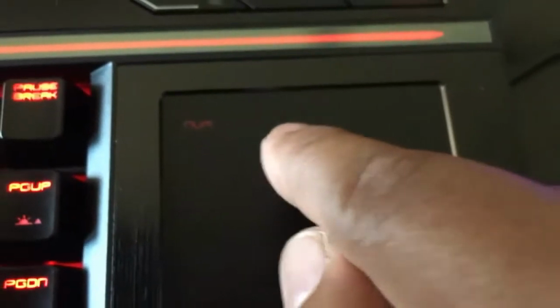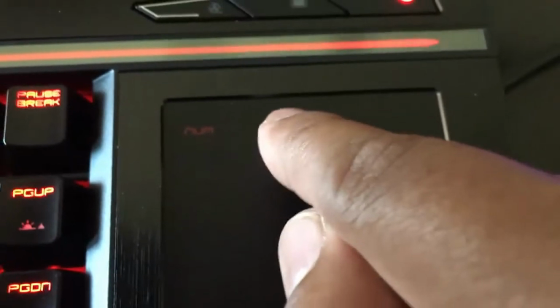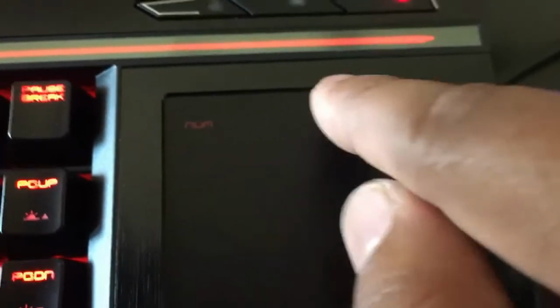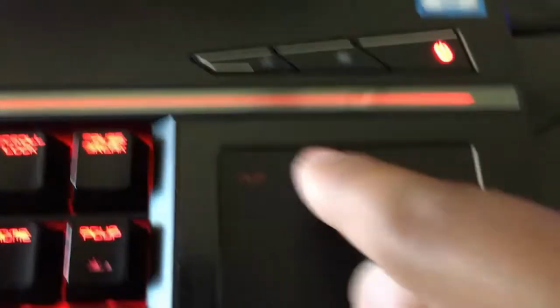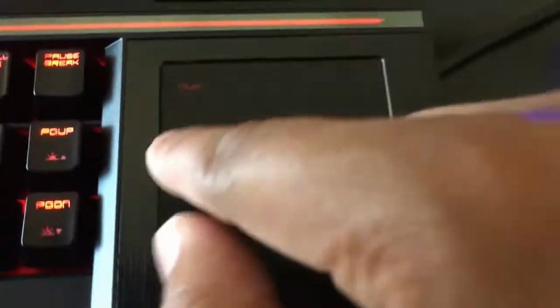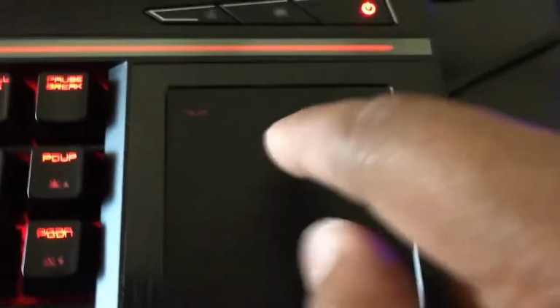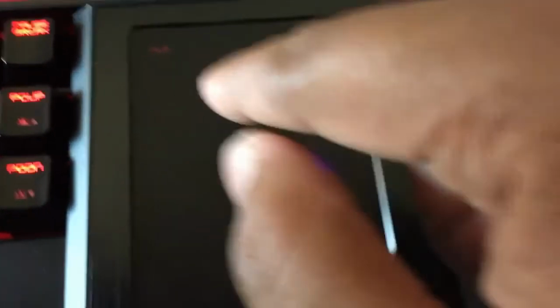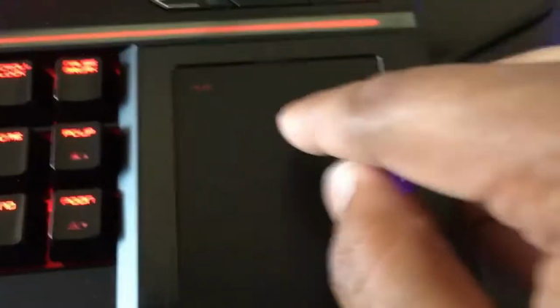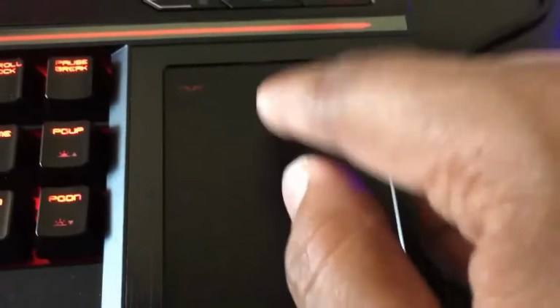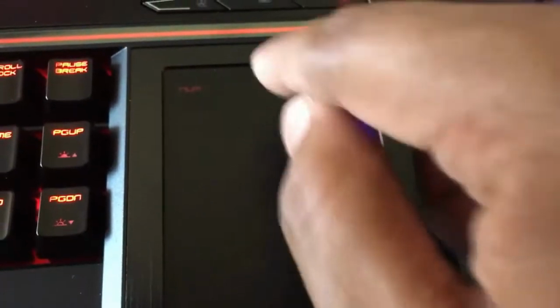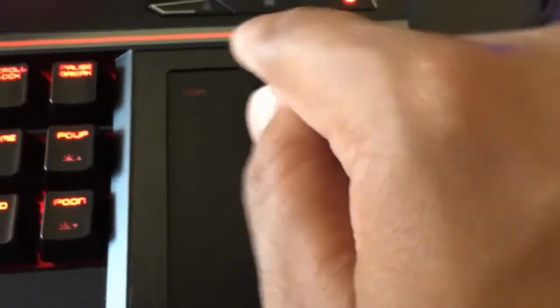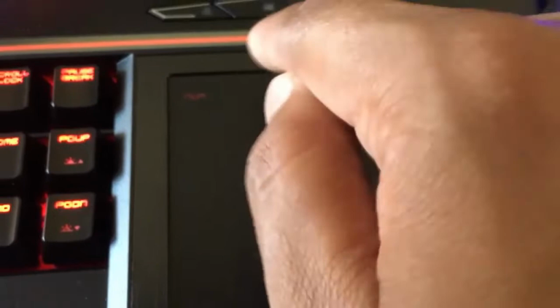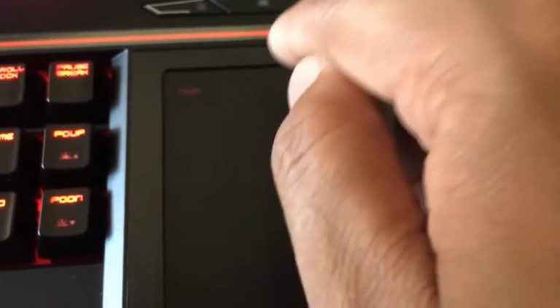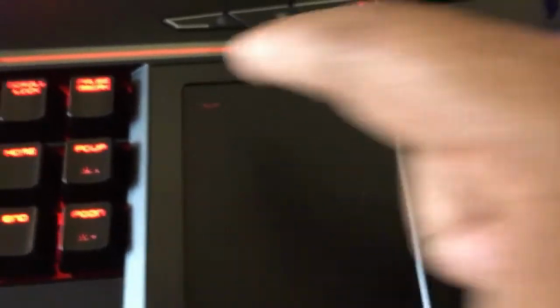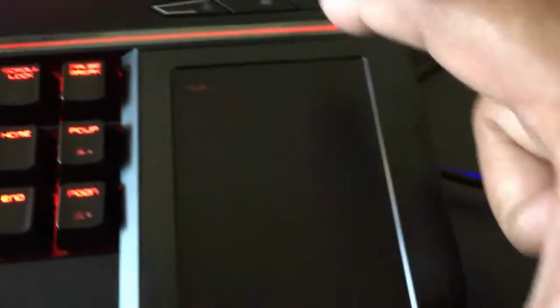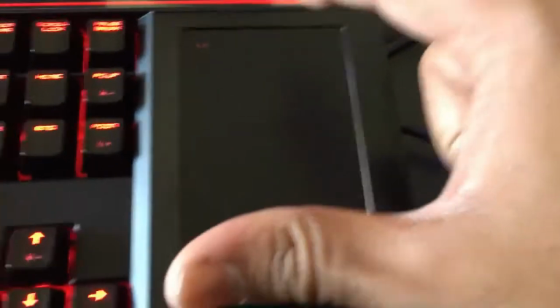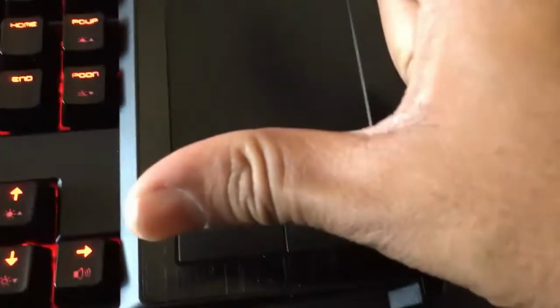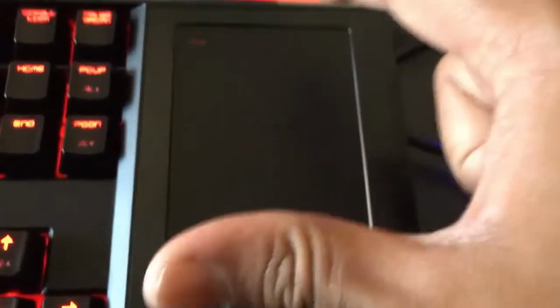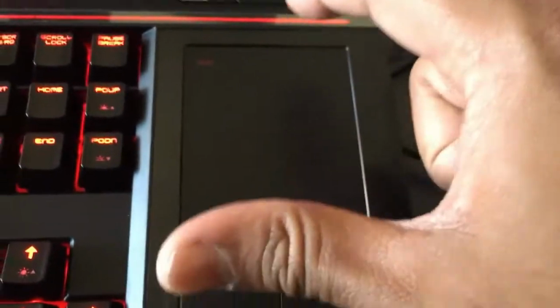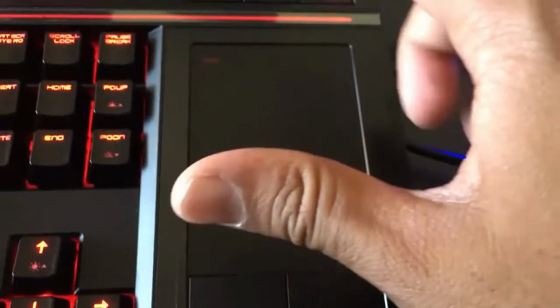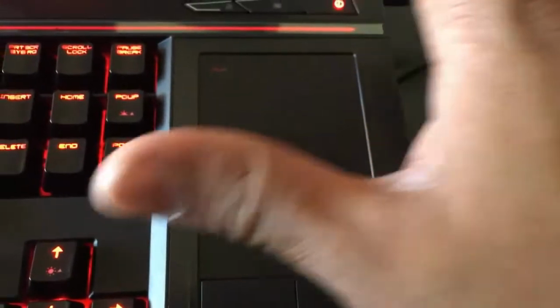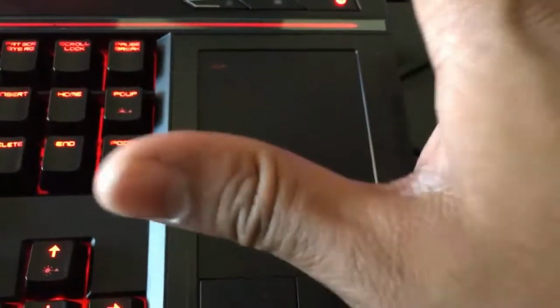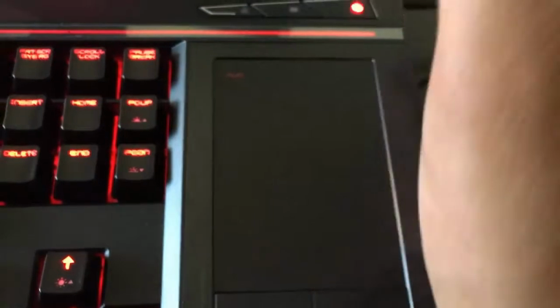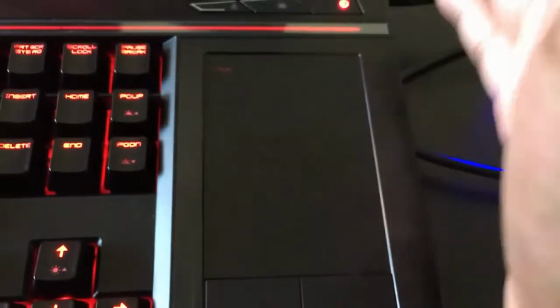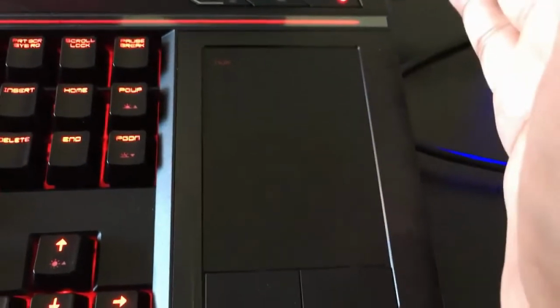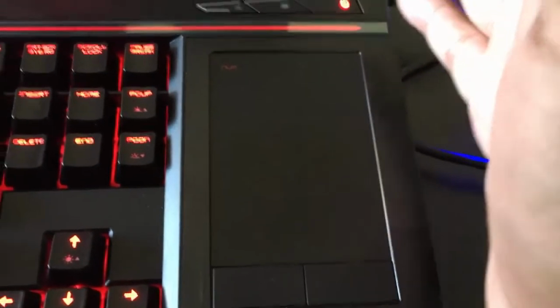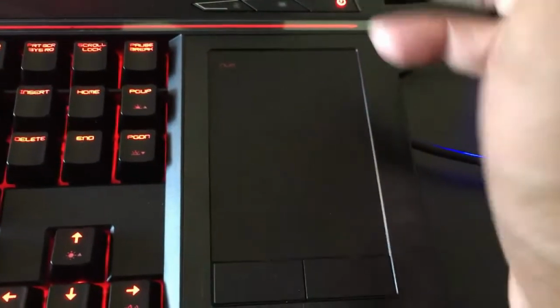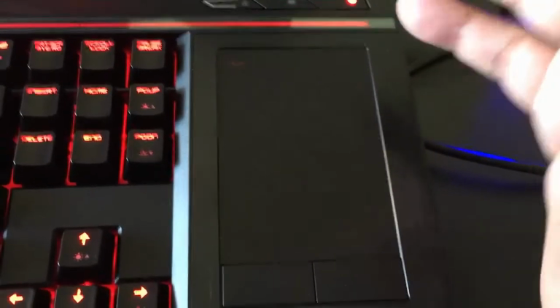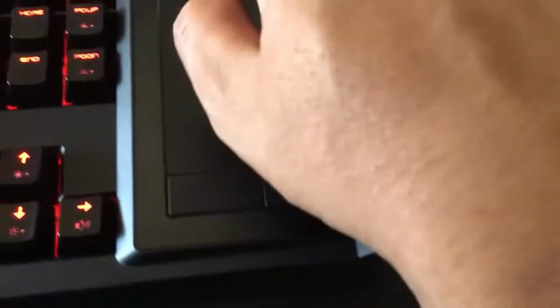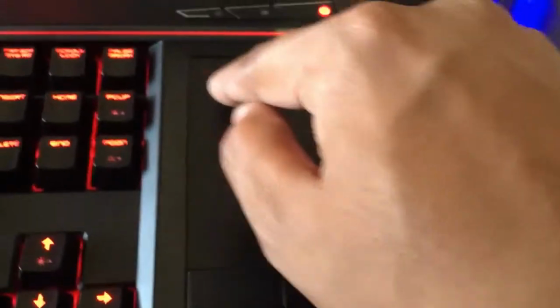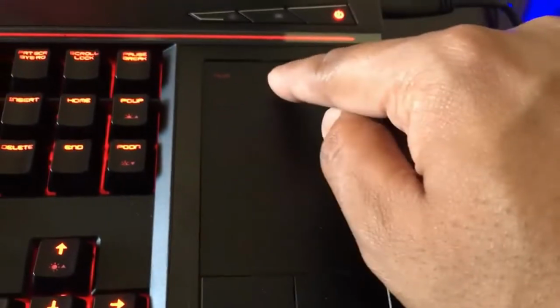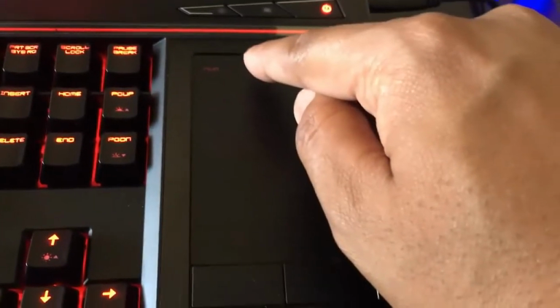Some people will not know — even if they're hitting the Num Lock key, it's not working. This is not actually a problem. We need to handle this with a very soft button press.